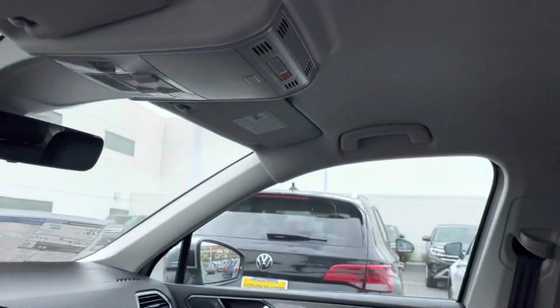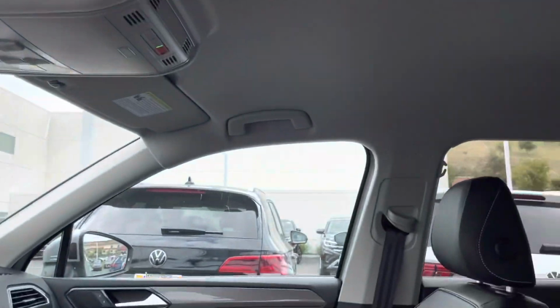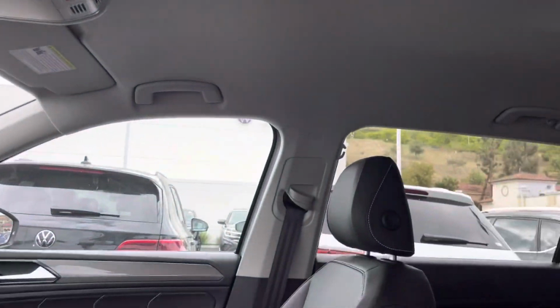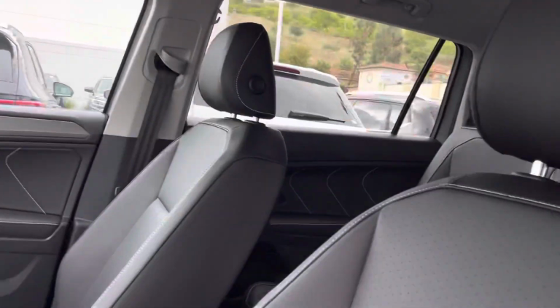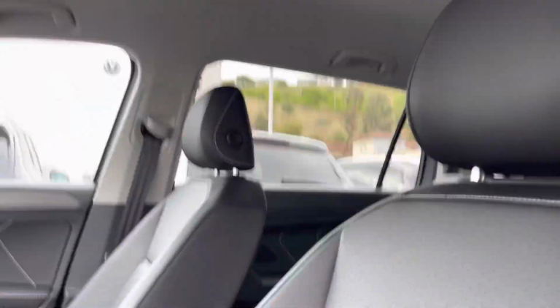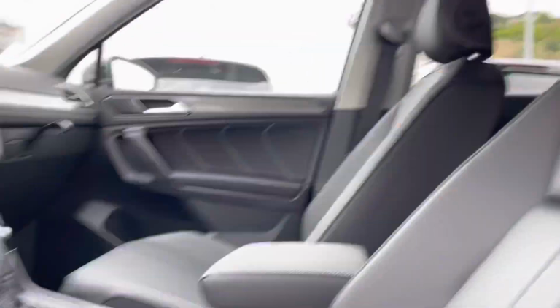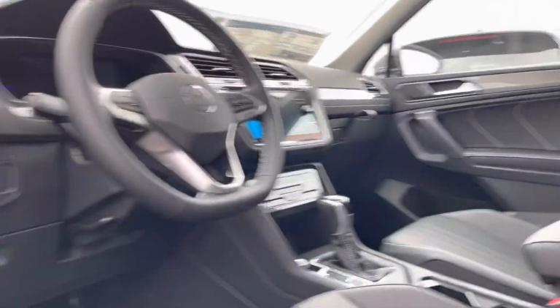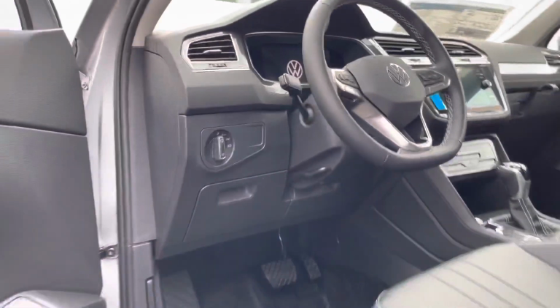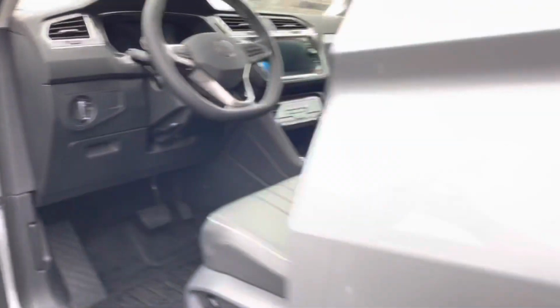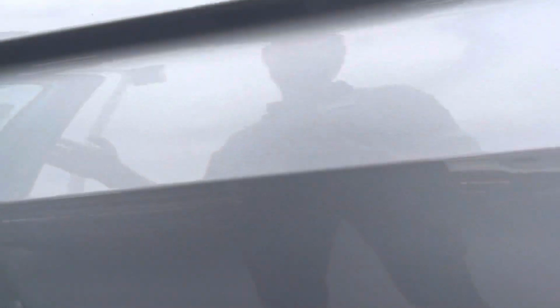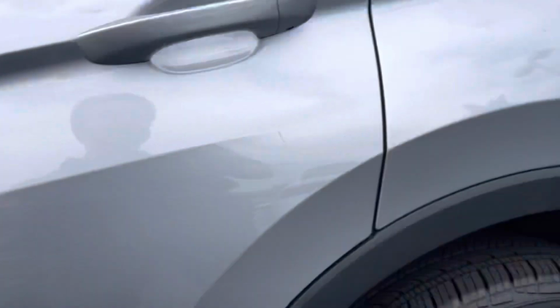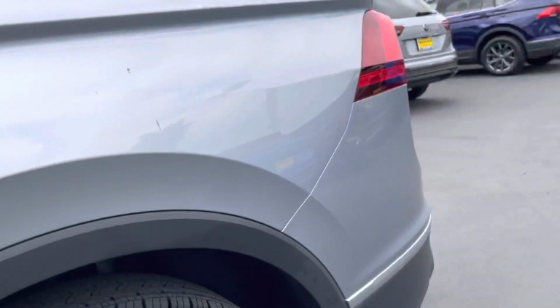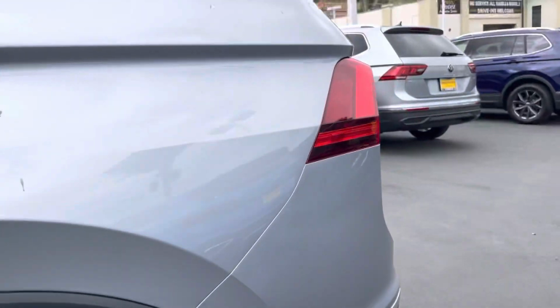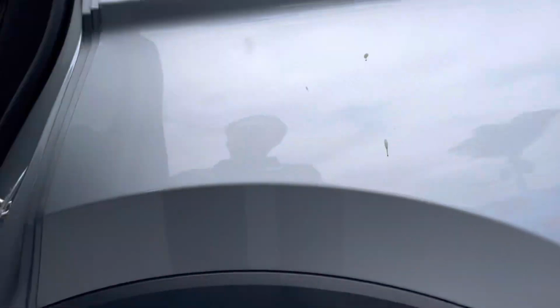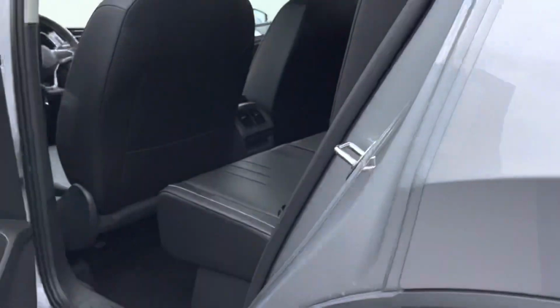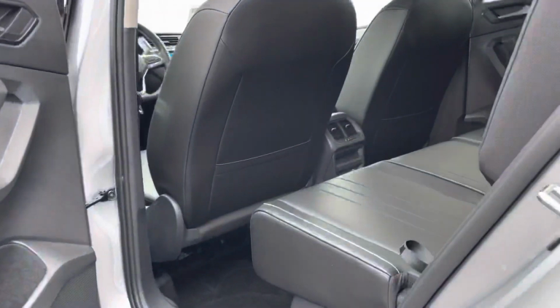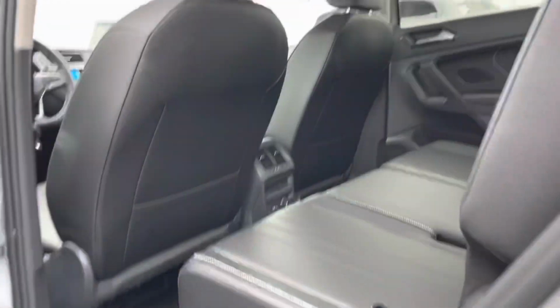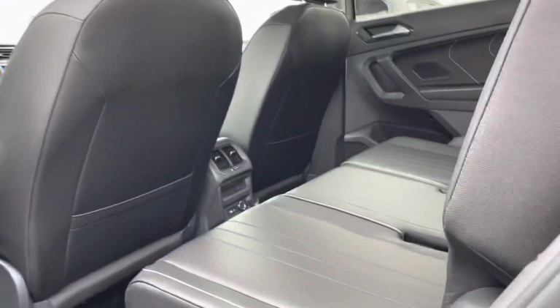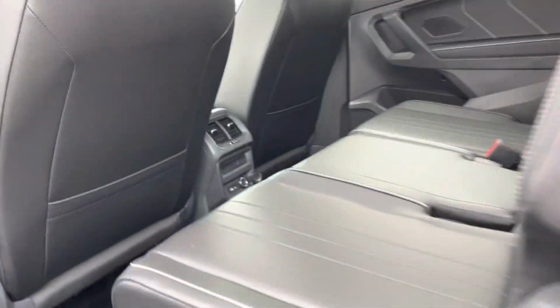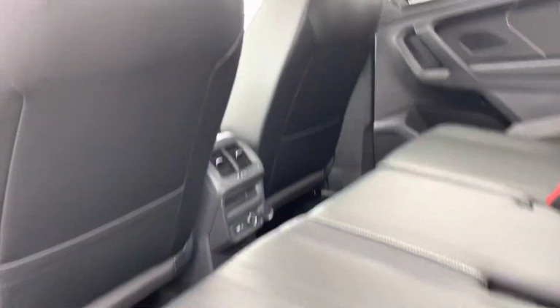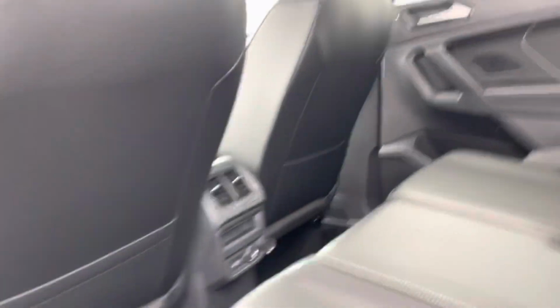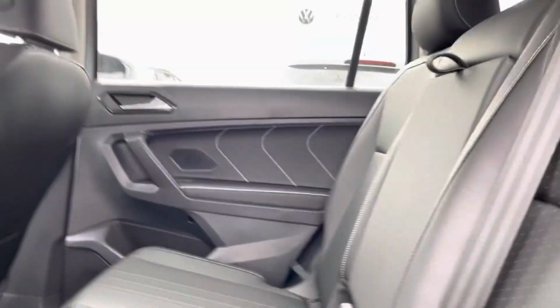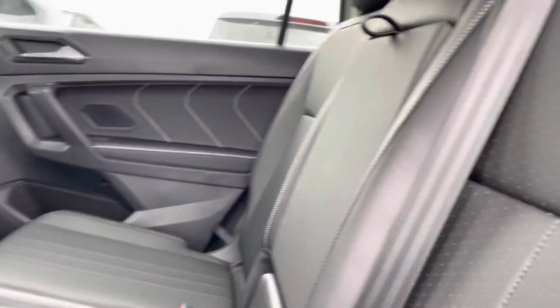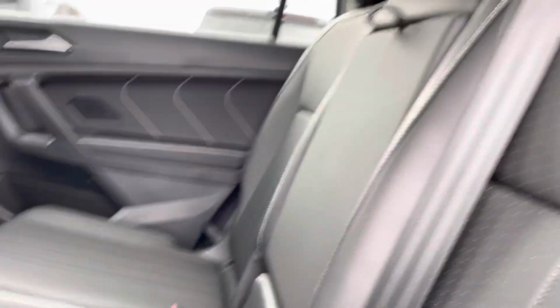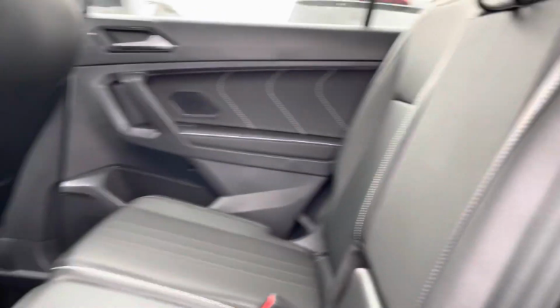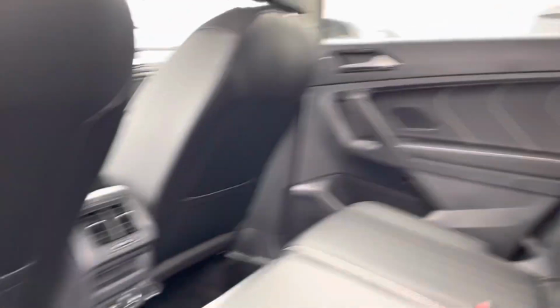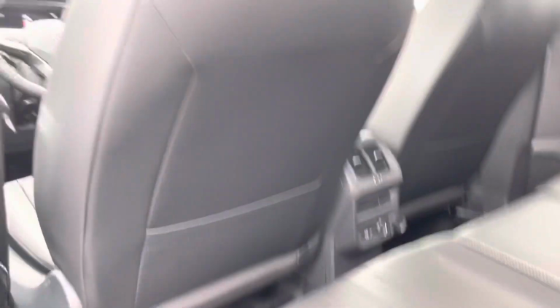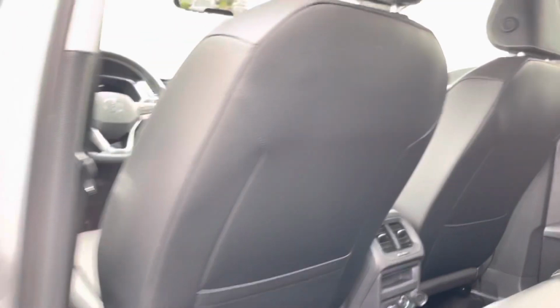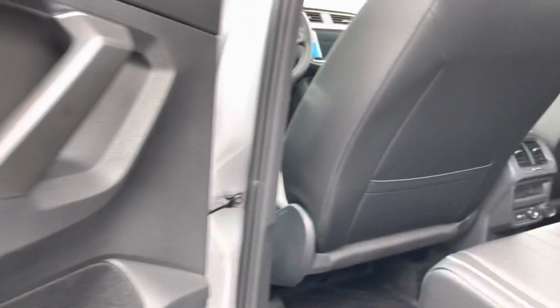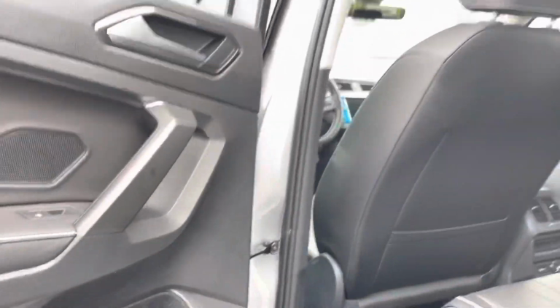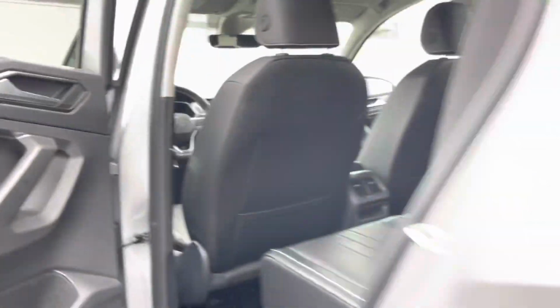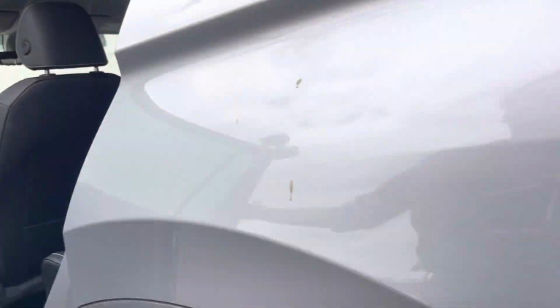But tons of space in this car. I actually do have a Tiguan myself — I absolutely love it, it's a great car. Tons of space as I just mentioned. Looks super nice on the outside, super comfortable on the inside.